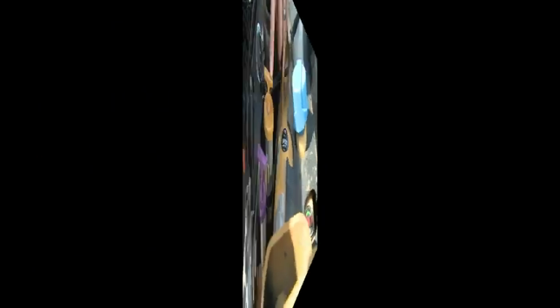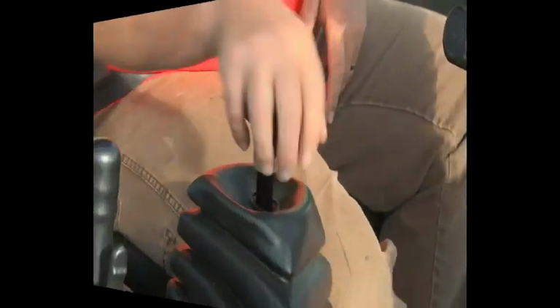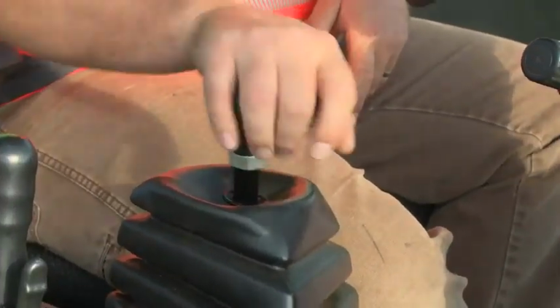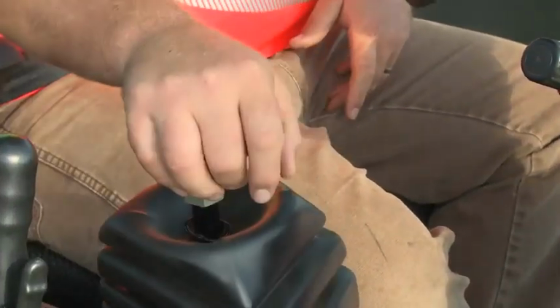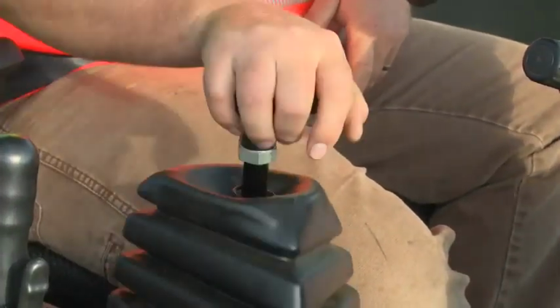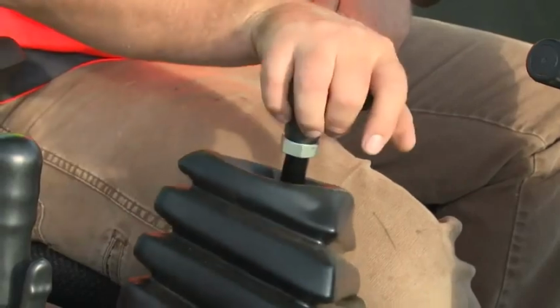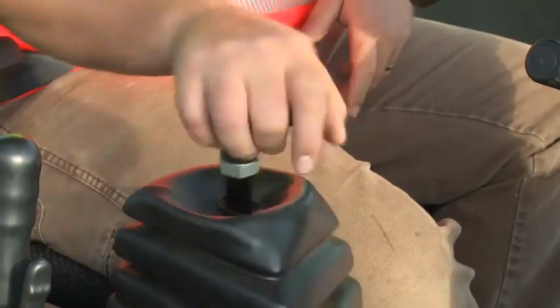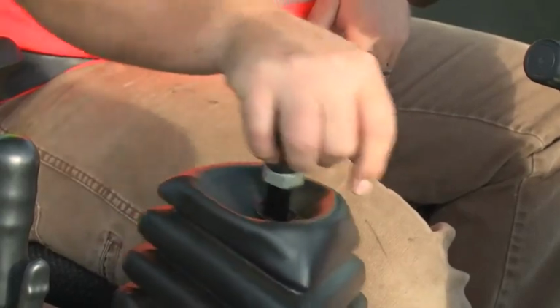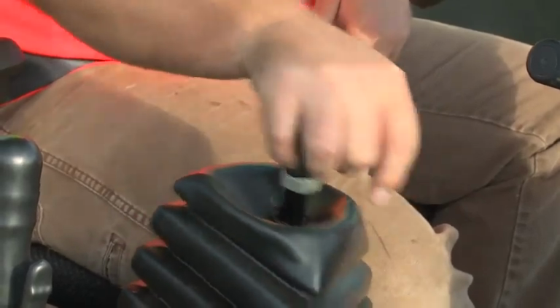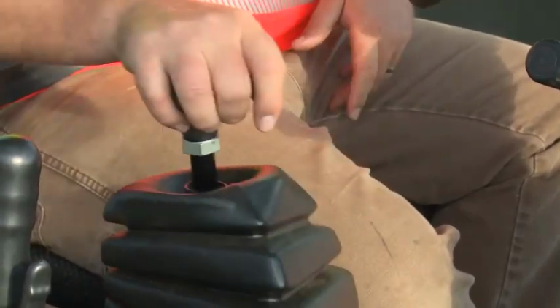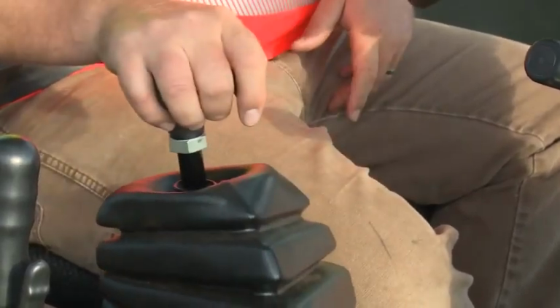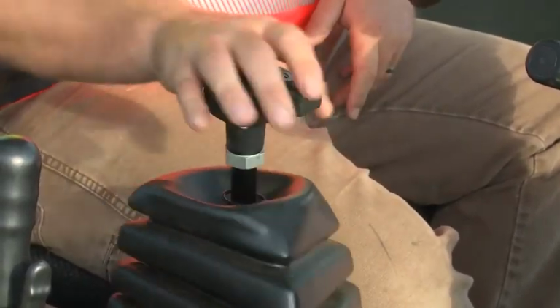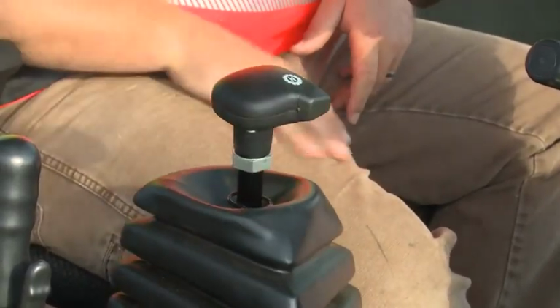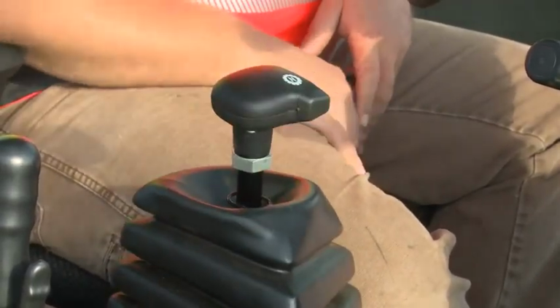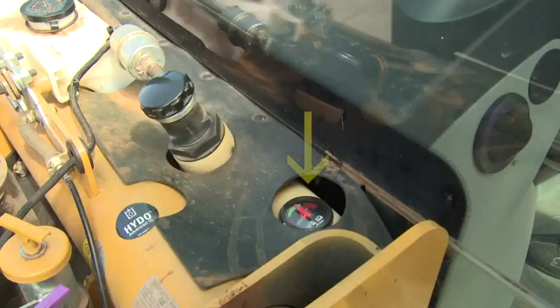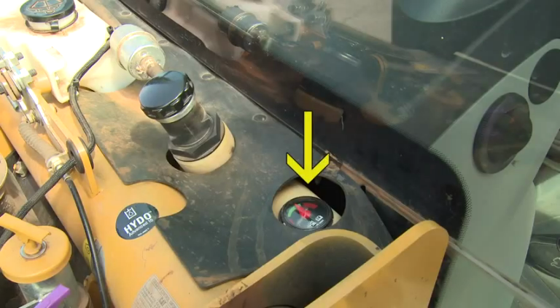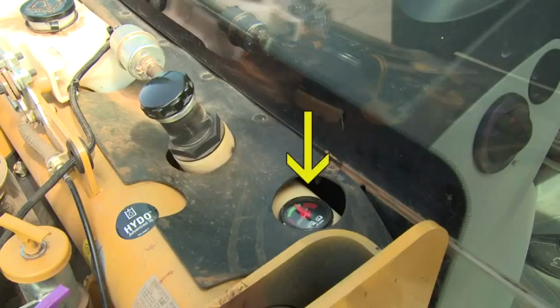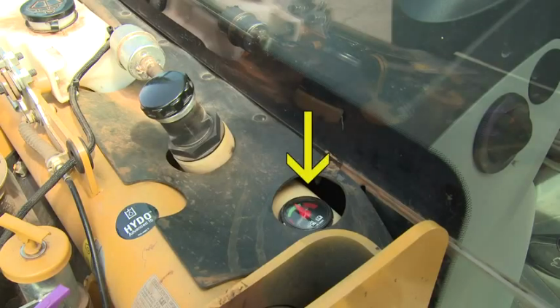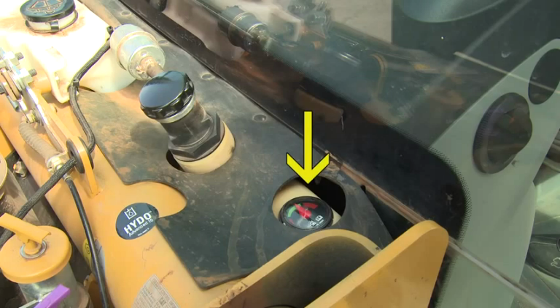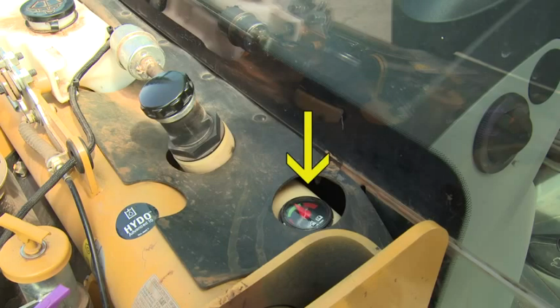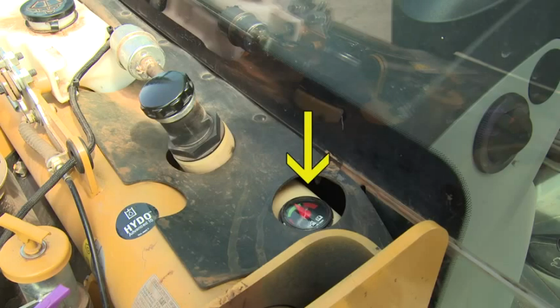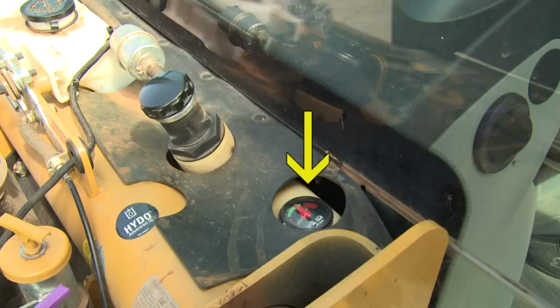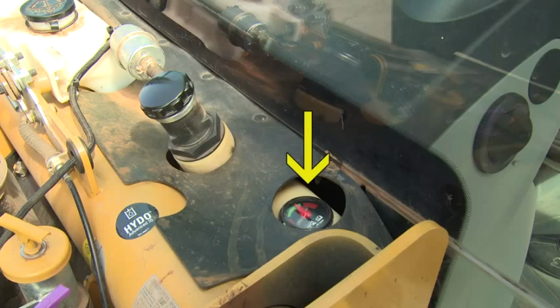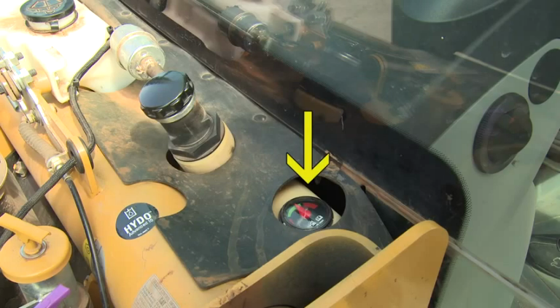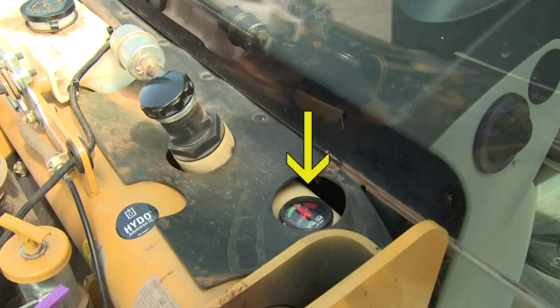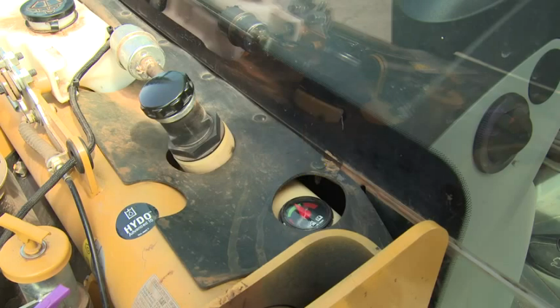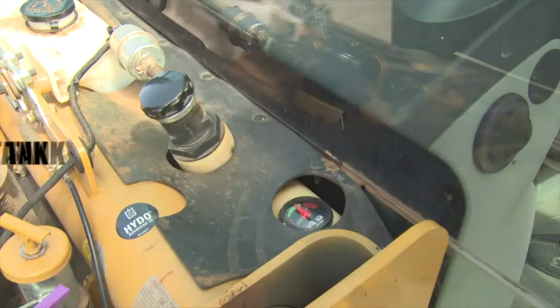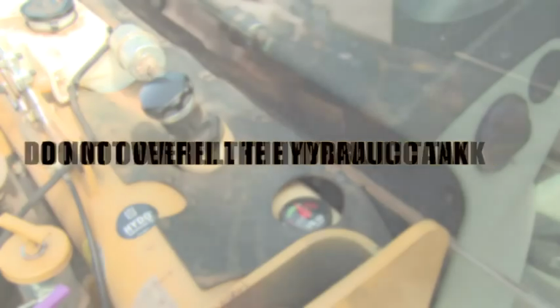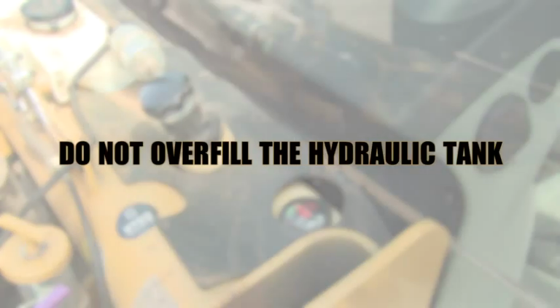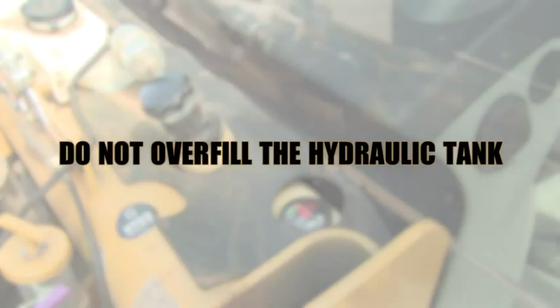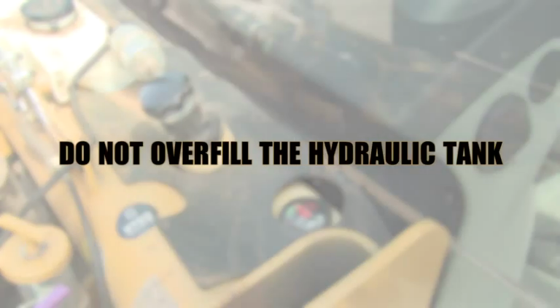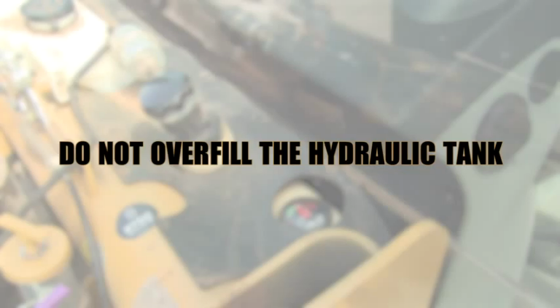To check the hydraulic oil level, ensure the hydraulic pressure is relieved. Use the sight gauge to check the fluid level. Top up if necessary. Do not overfill the hydraulic tank.